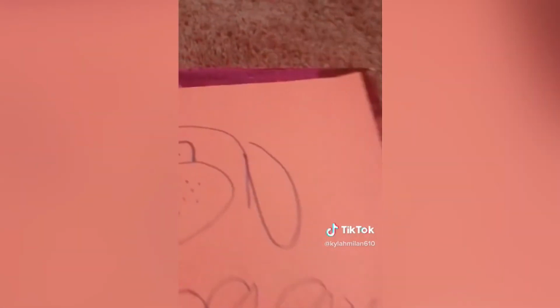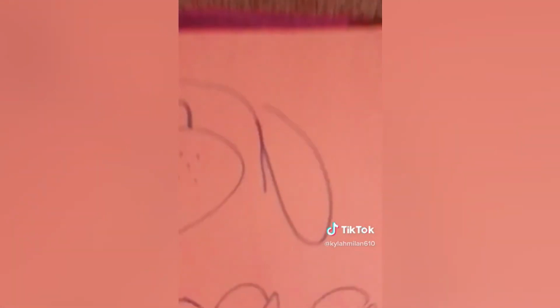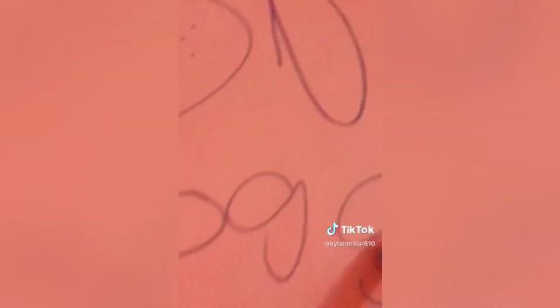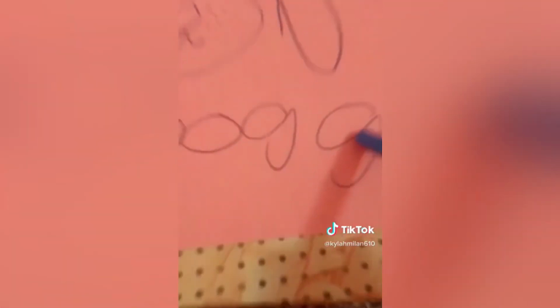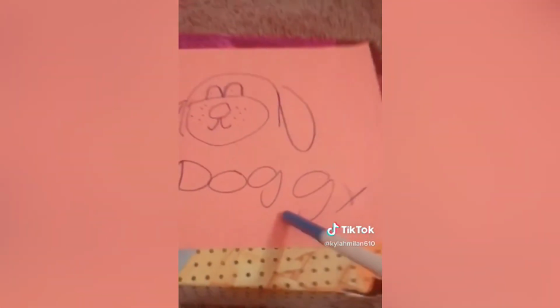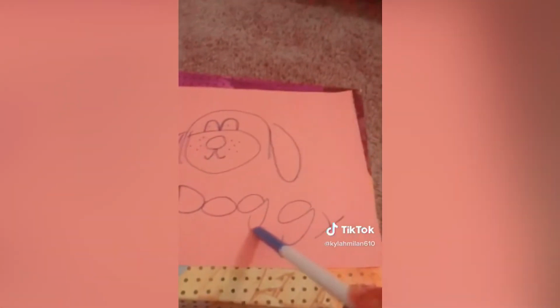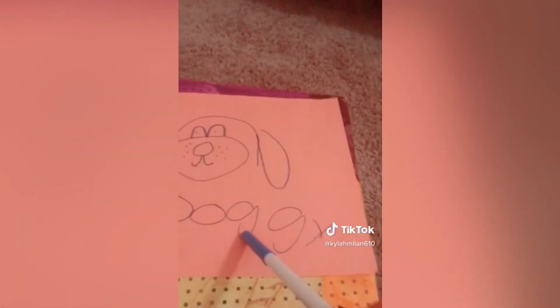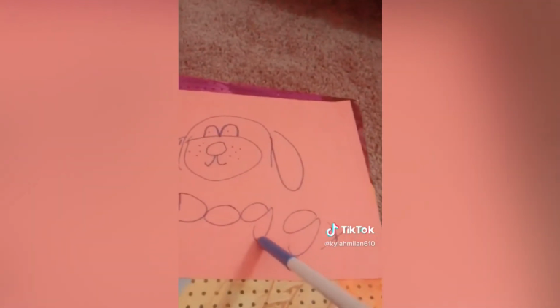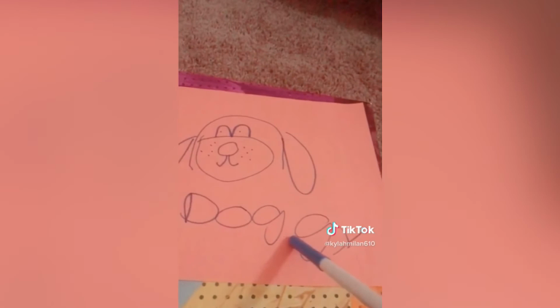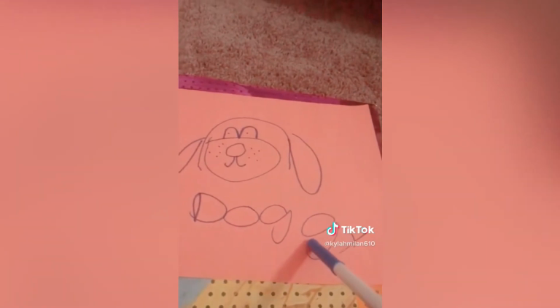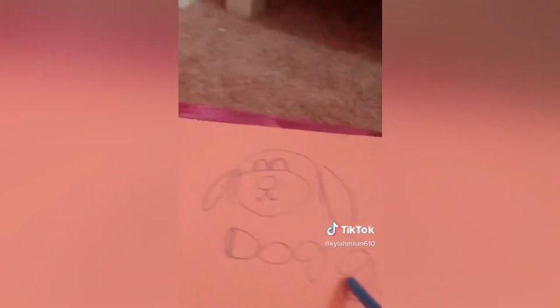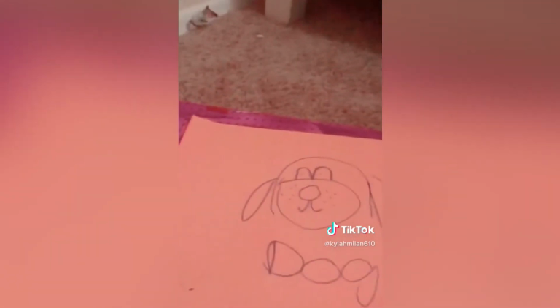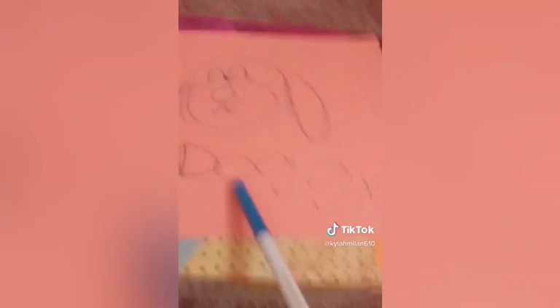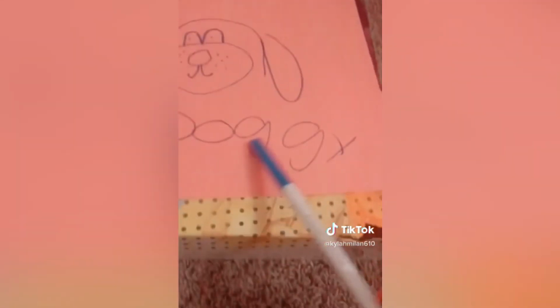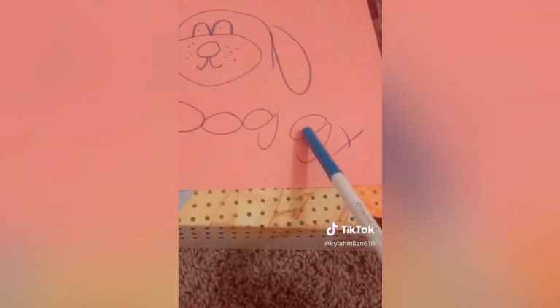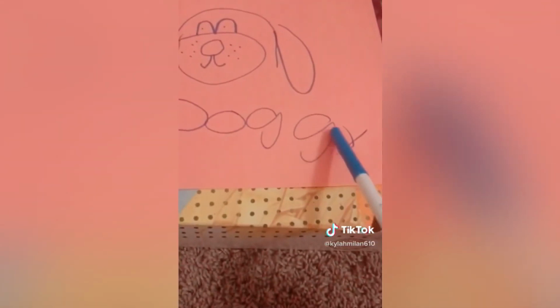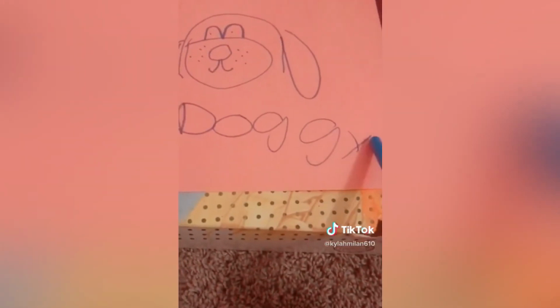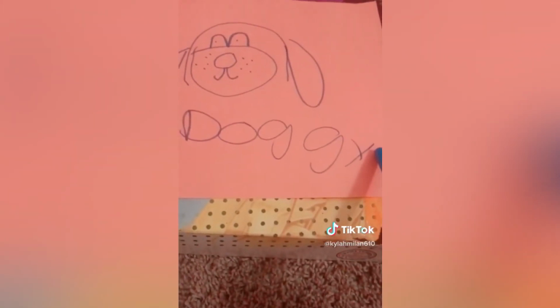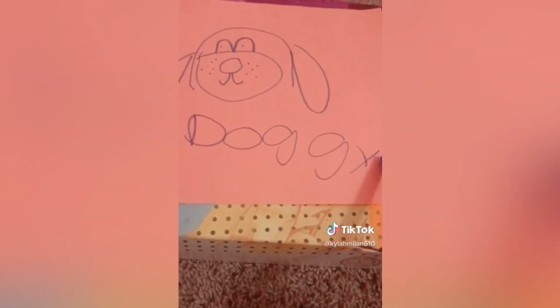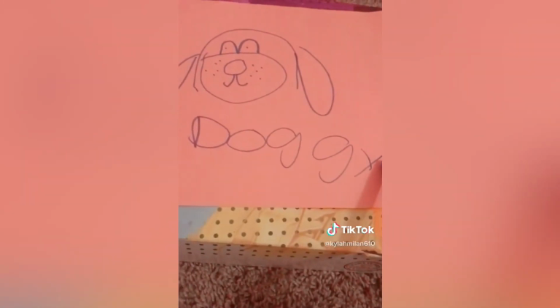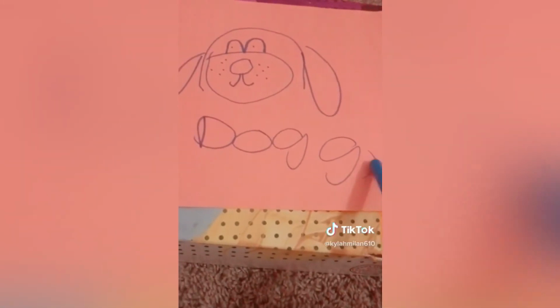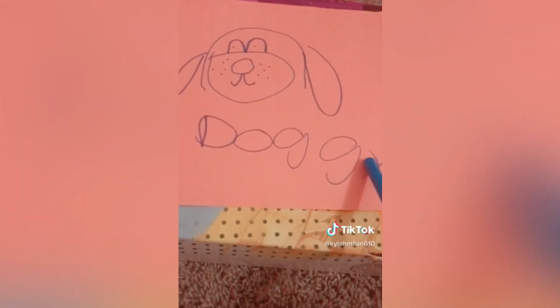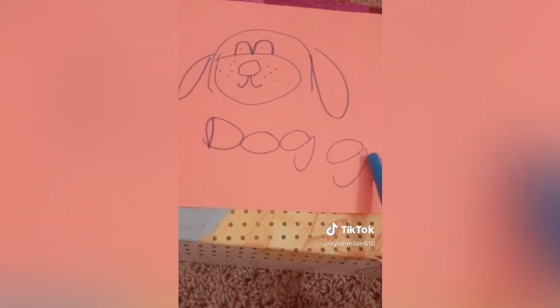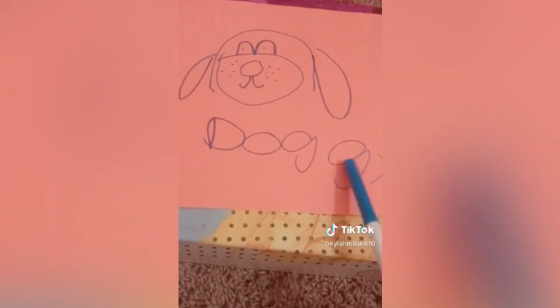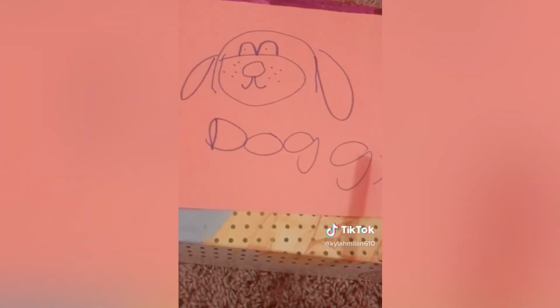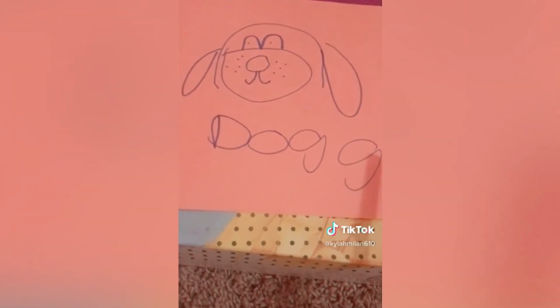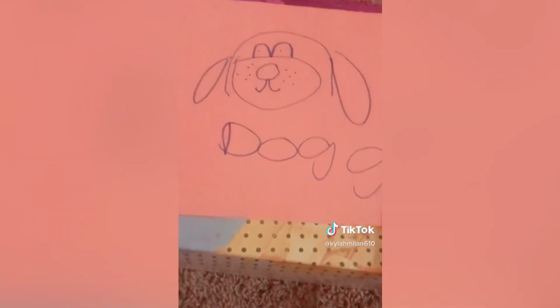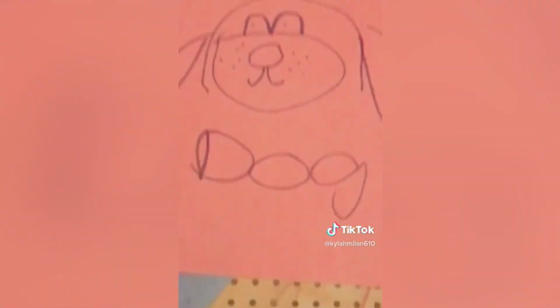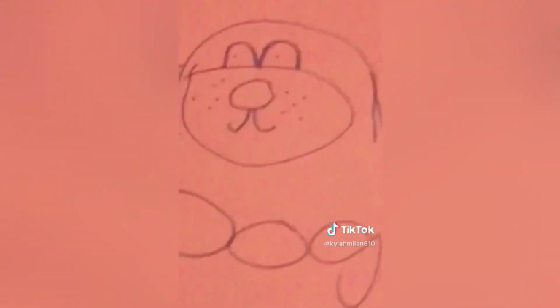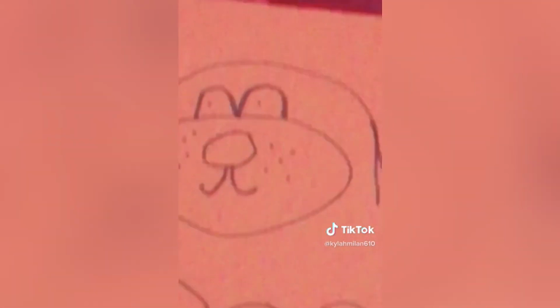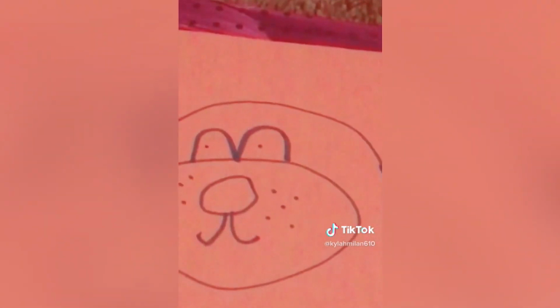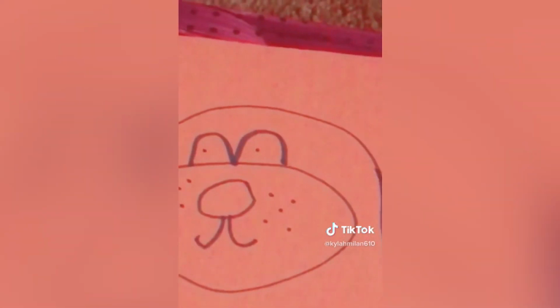Okay guys, that was all for part two. Can't wait for part four. Bye! Say bye doggy. Bye!